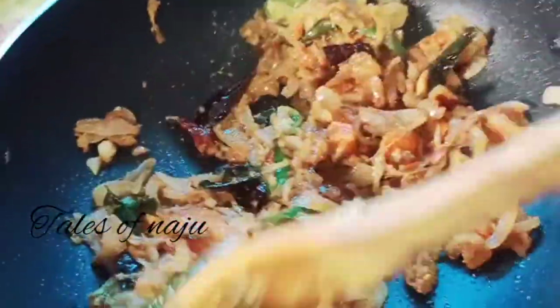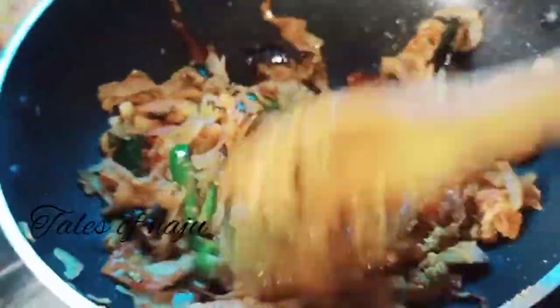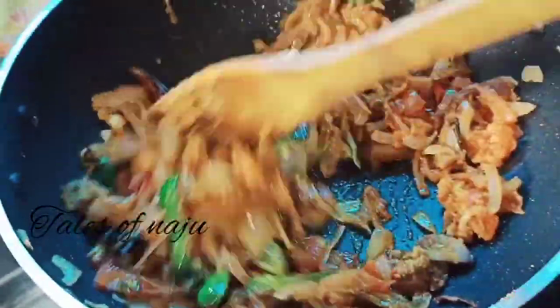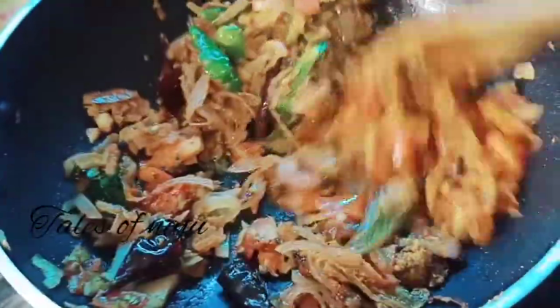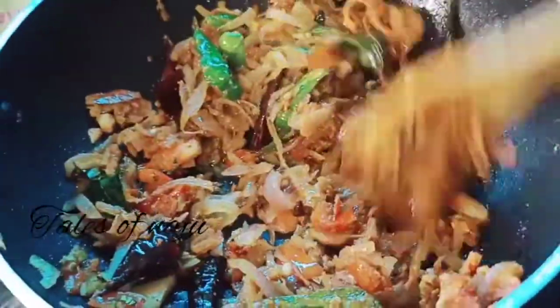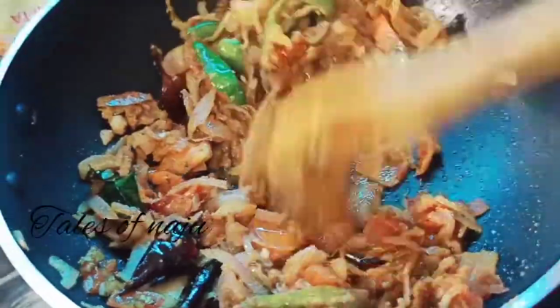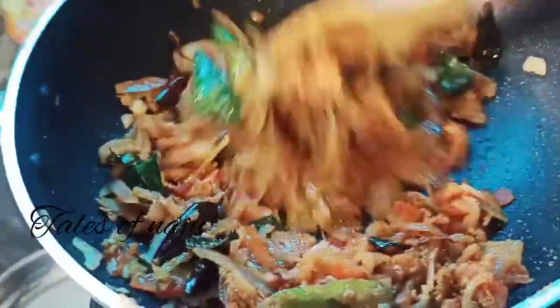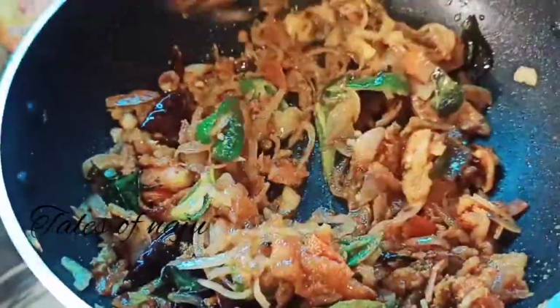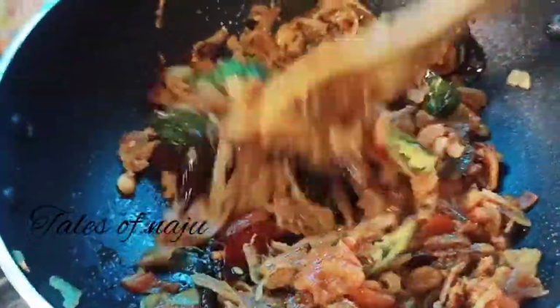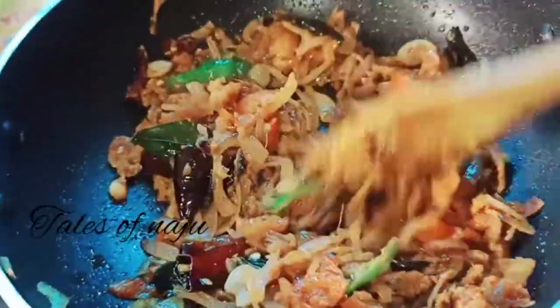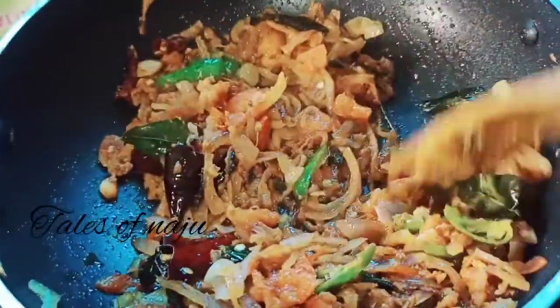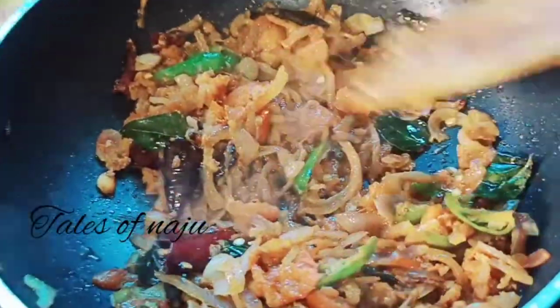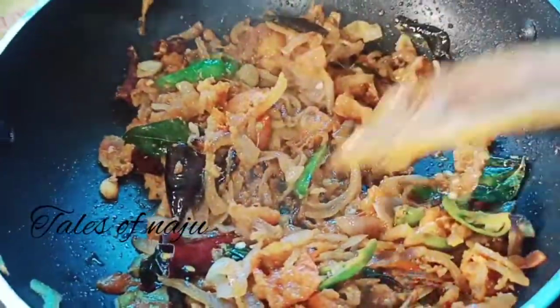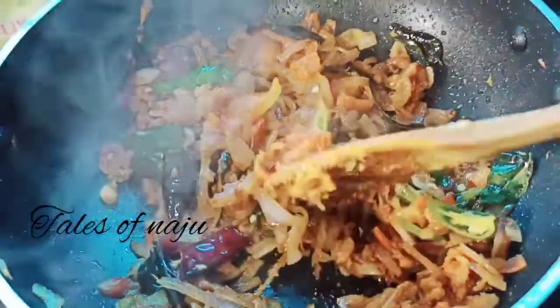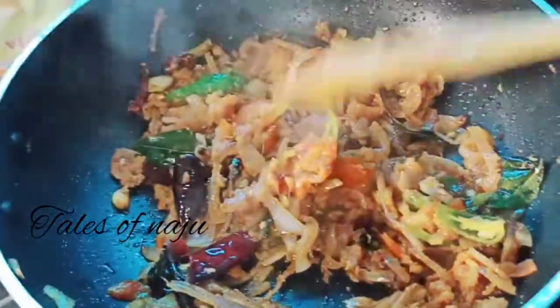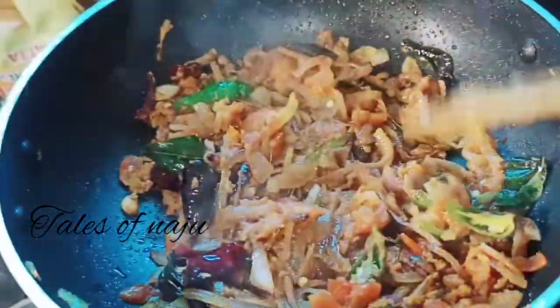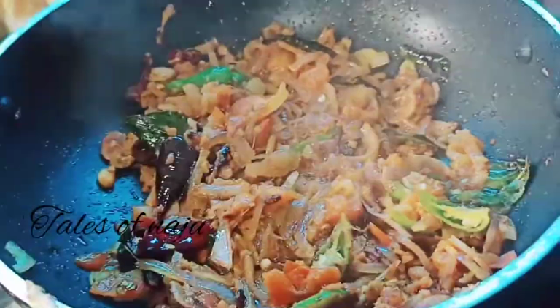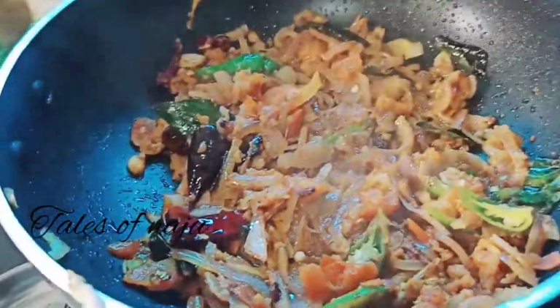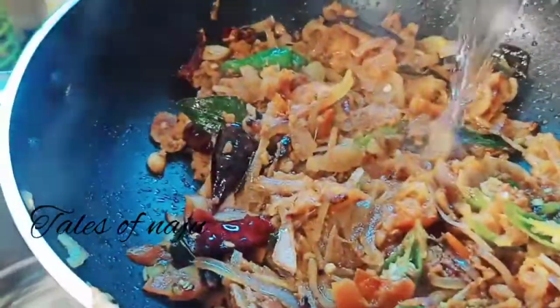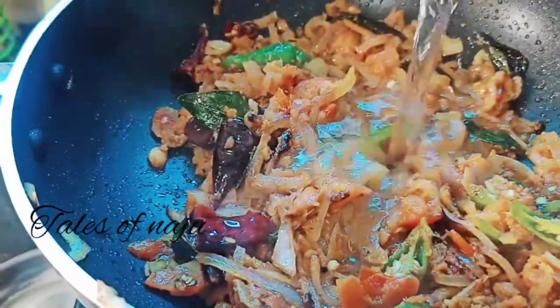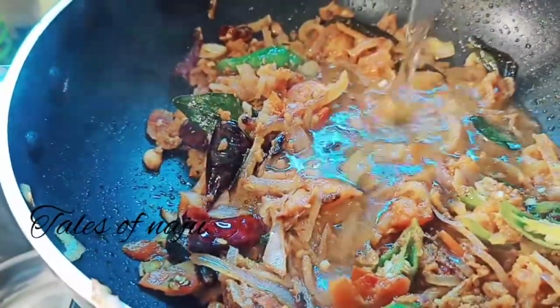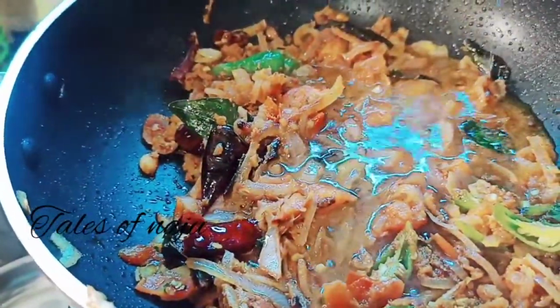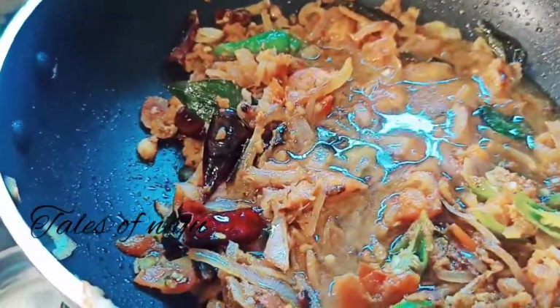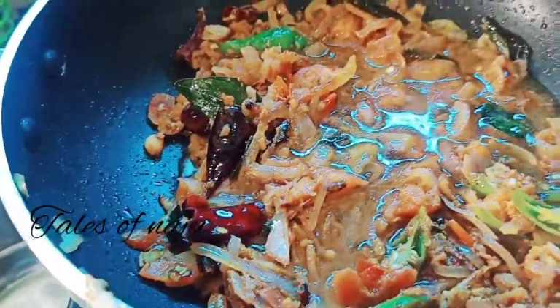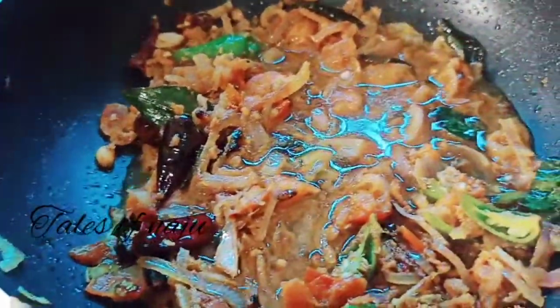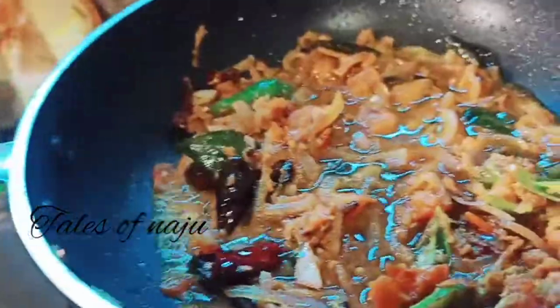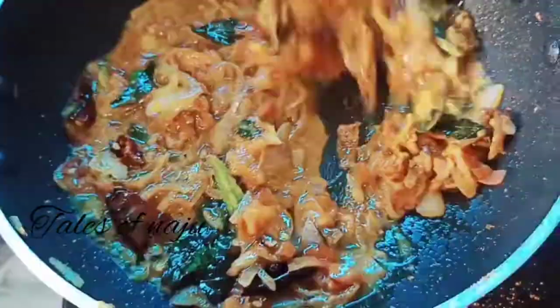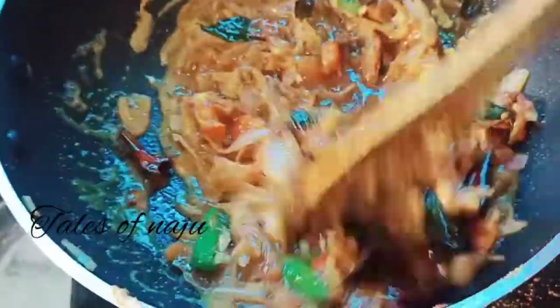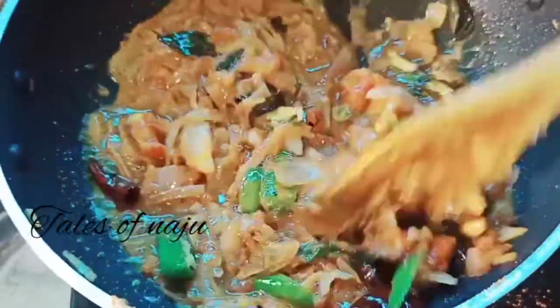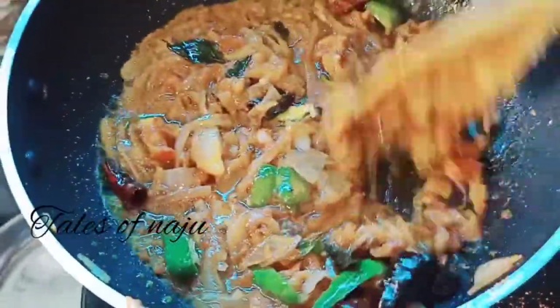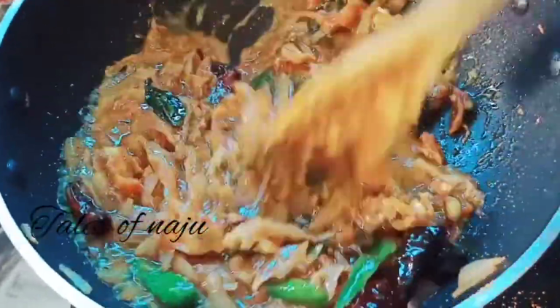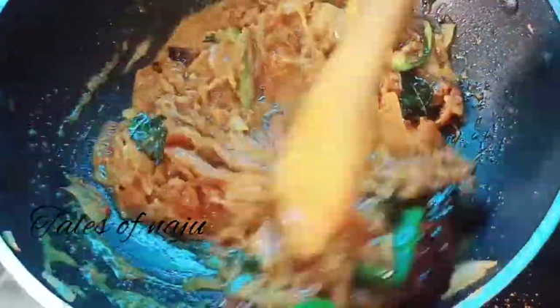We also have a meaty, so we can put it on the plate and pour it all together. Now the meaty is dry here. Add a cup and we pour it all together.